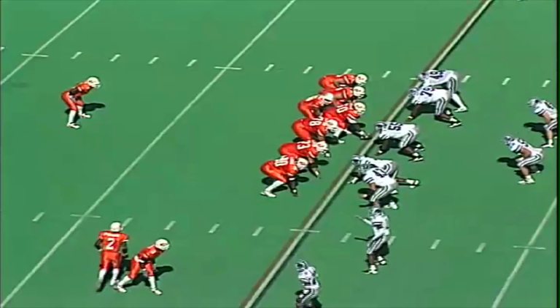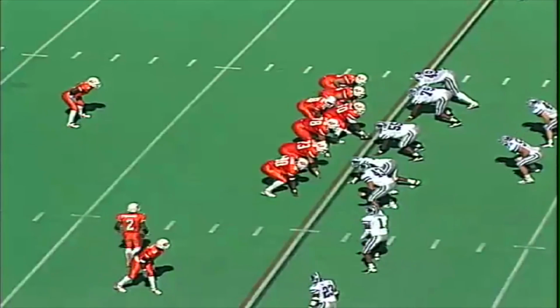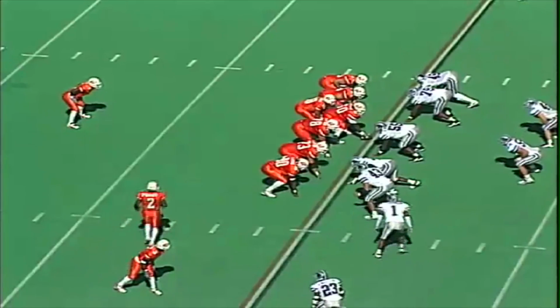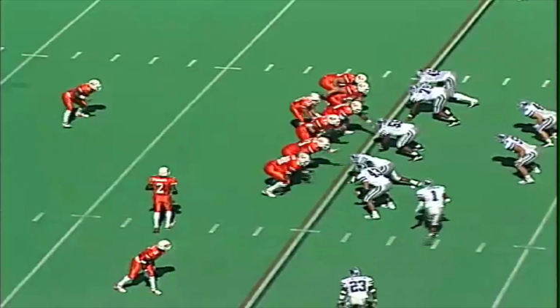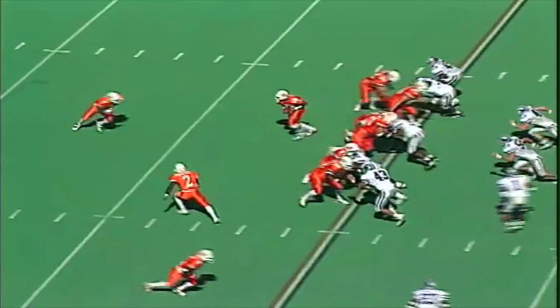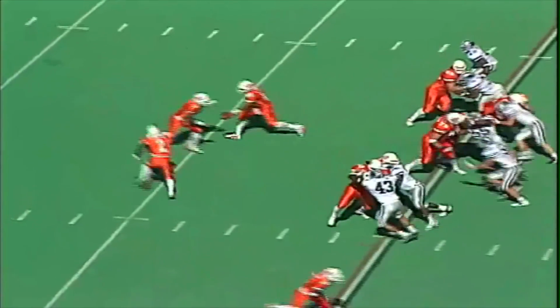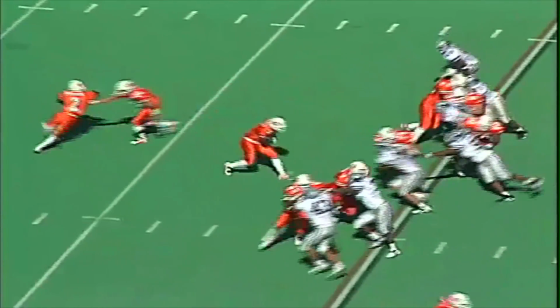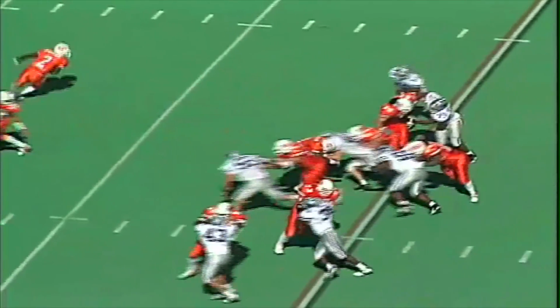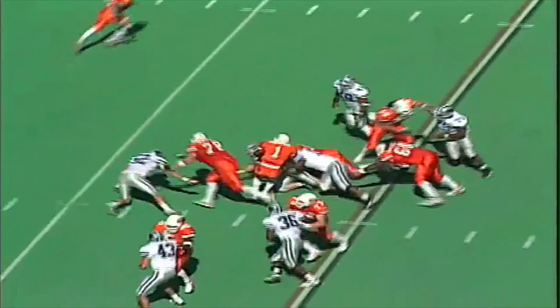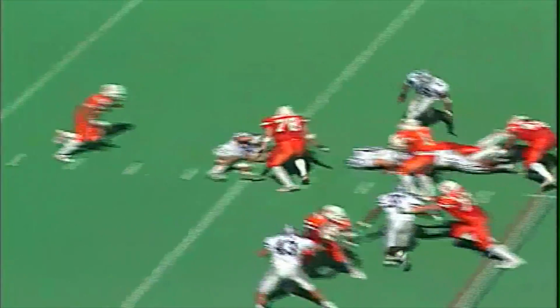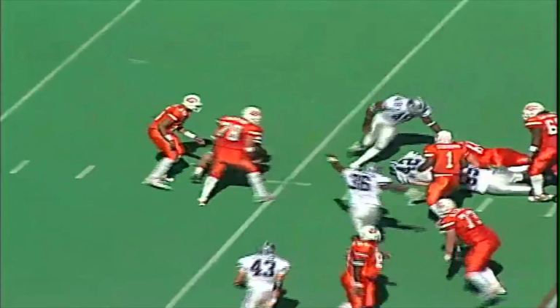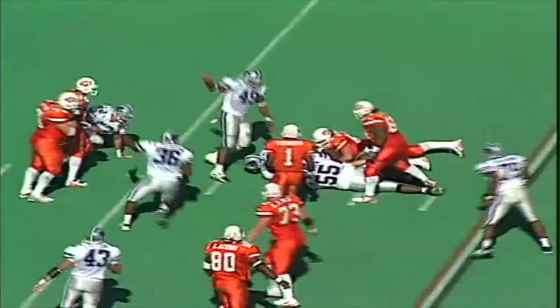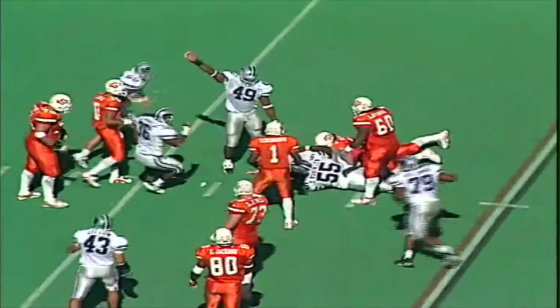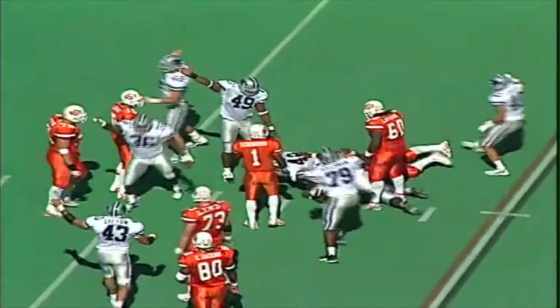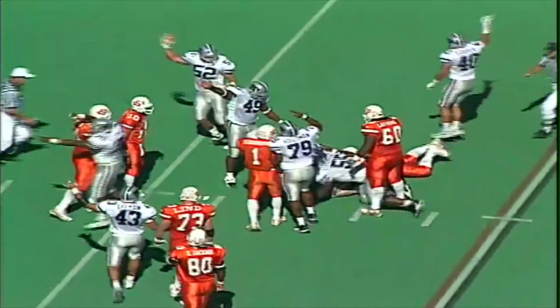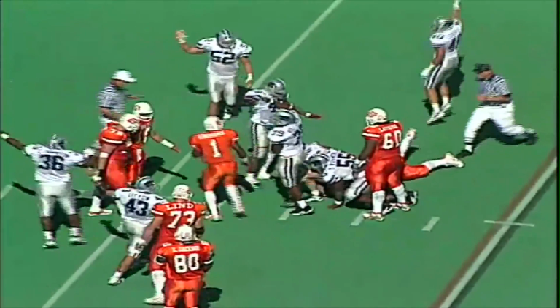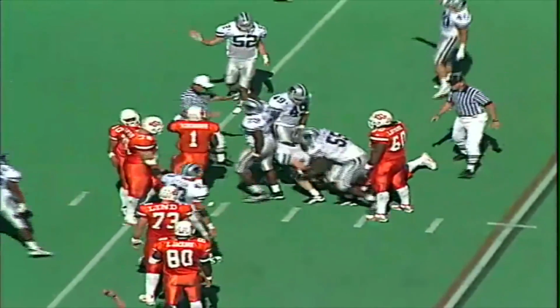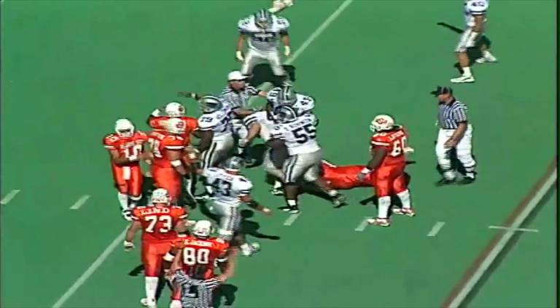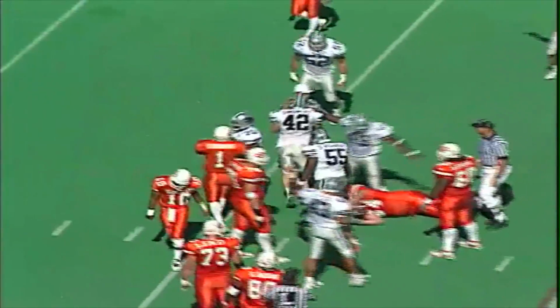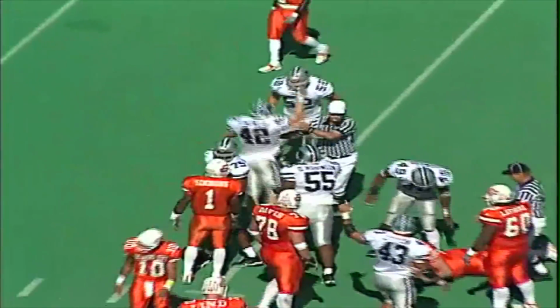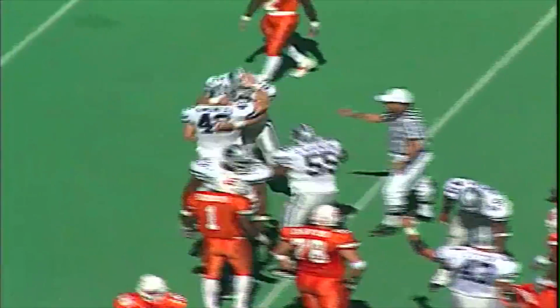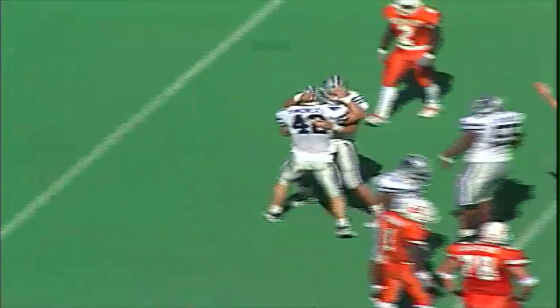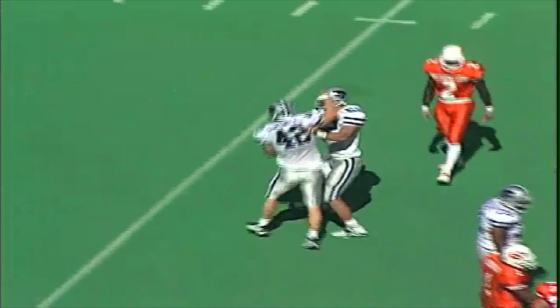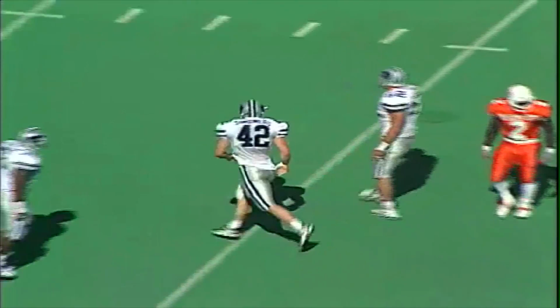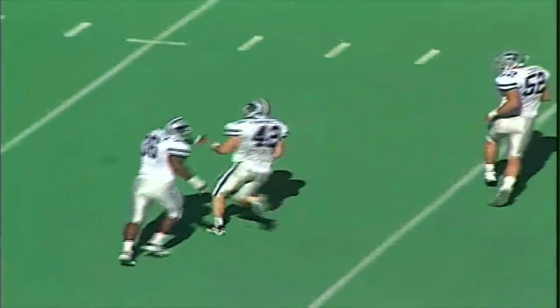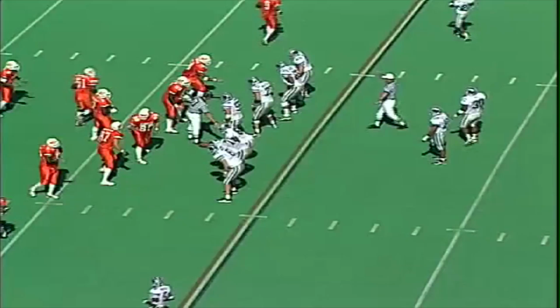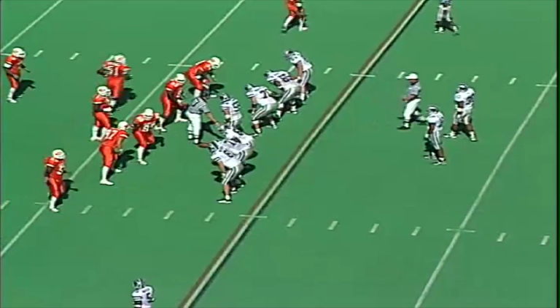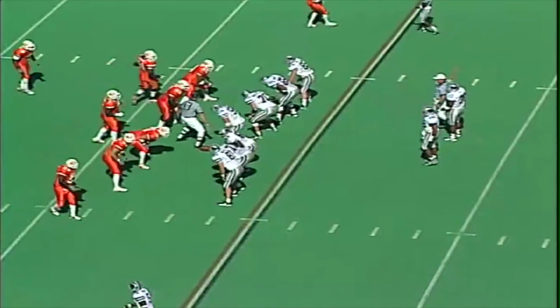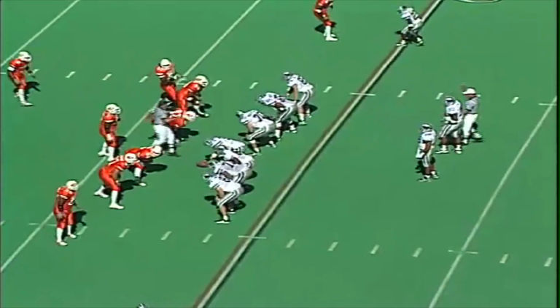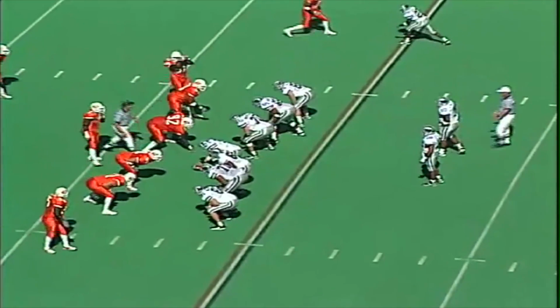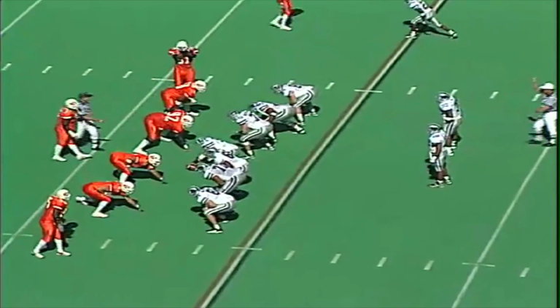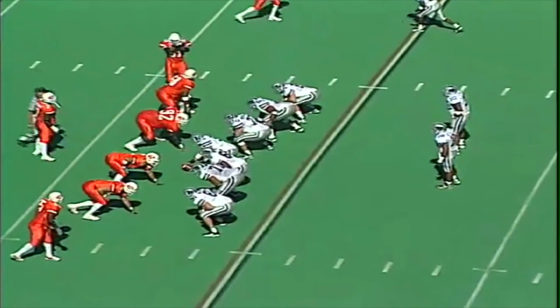Nathan Simmons, the one back behind Lindsey. They turn and hand it off to Simmons. He fumbles the ball. It's loose, and Kansas State has the football. Mark Siminoe comes up with the ball for Kansas State at the Cowboy 17-yard line. 9:40 to go in the first half, 21-7 Cowboys.